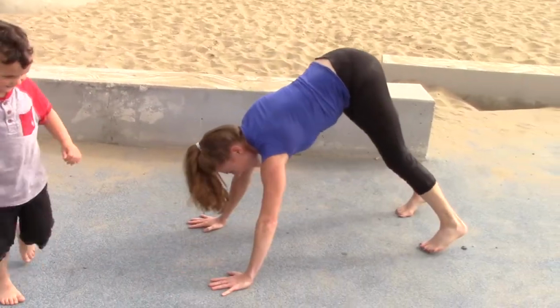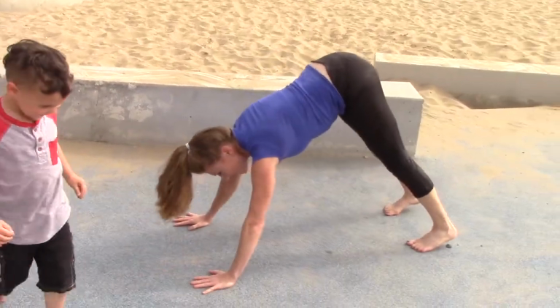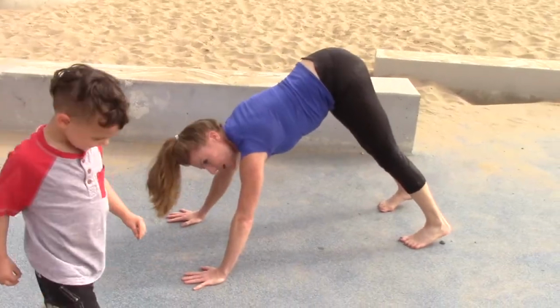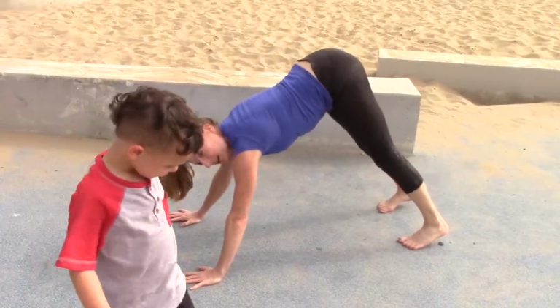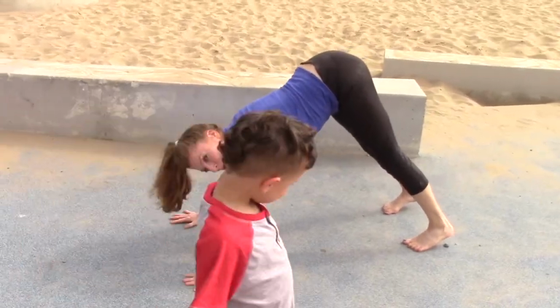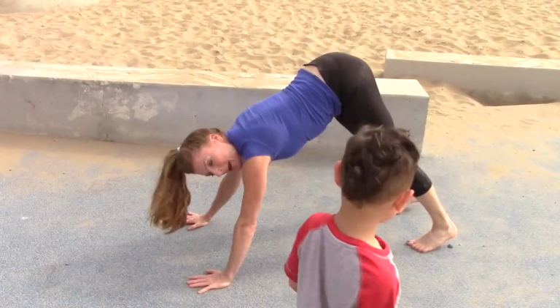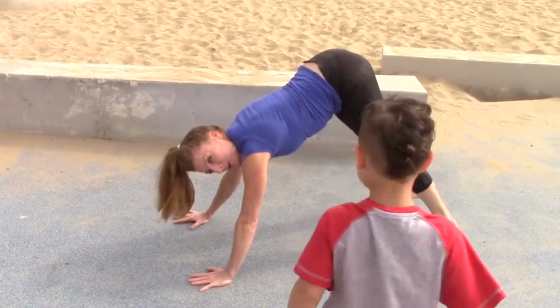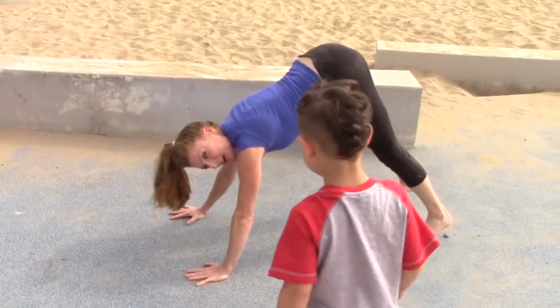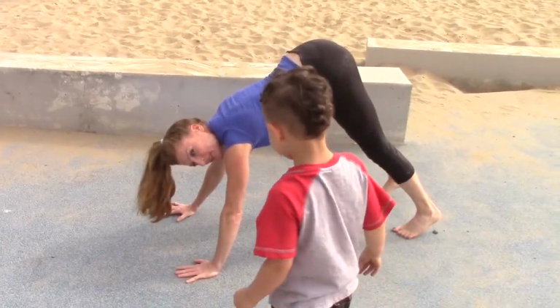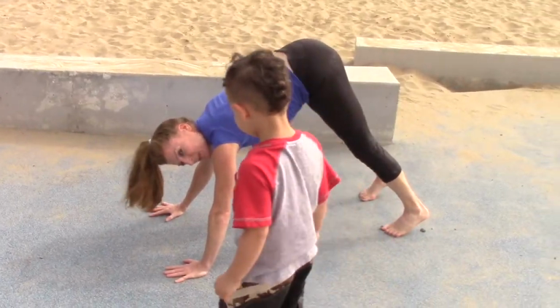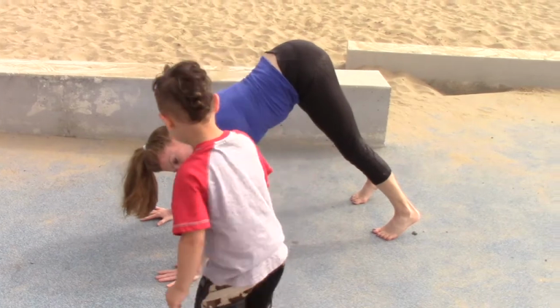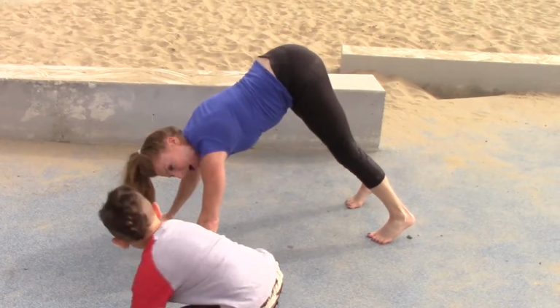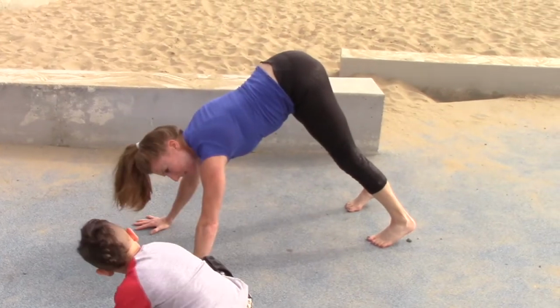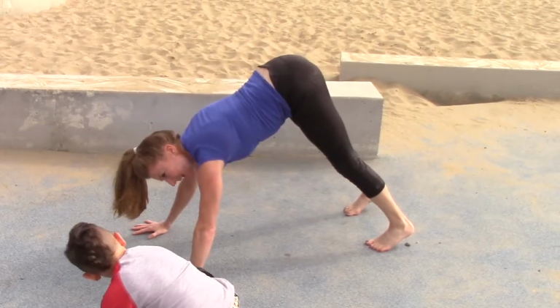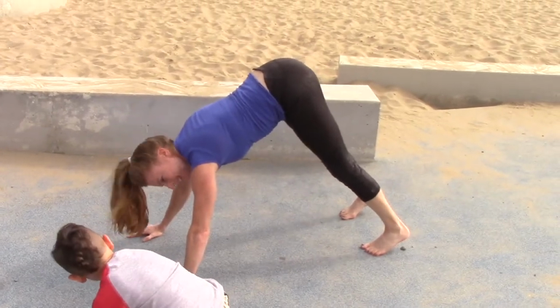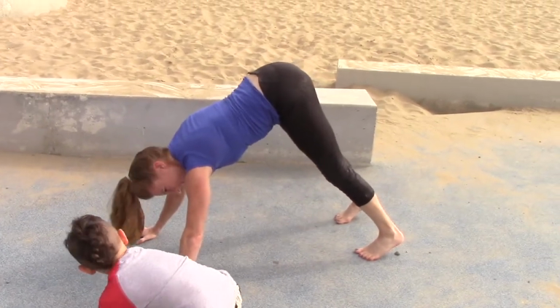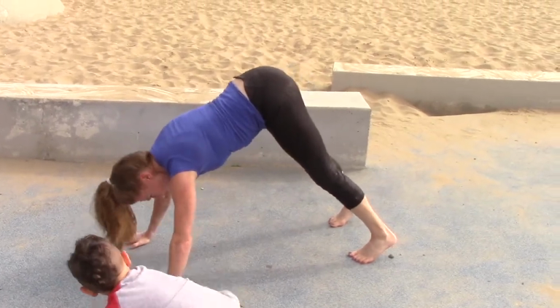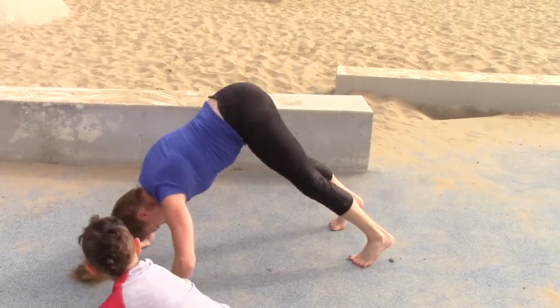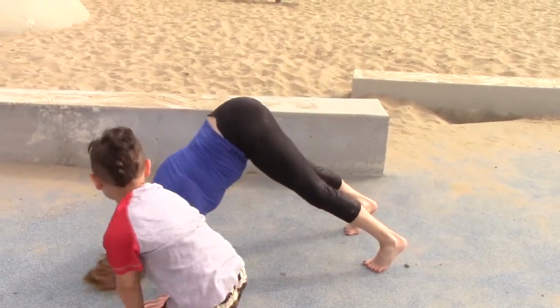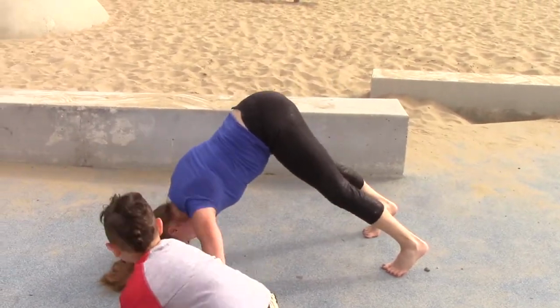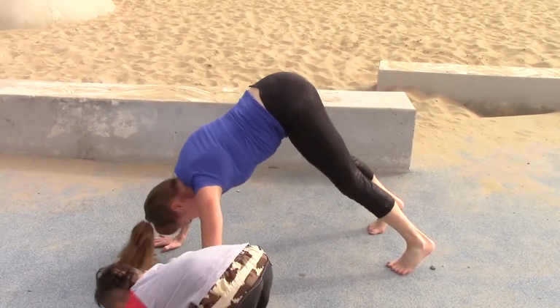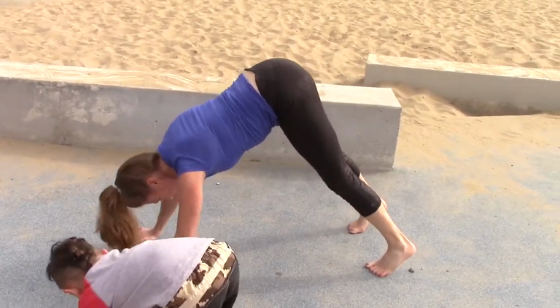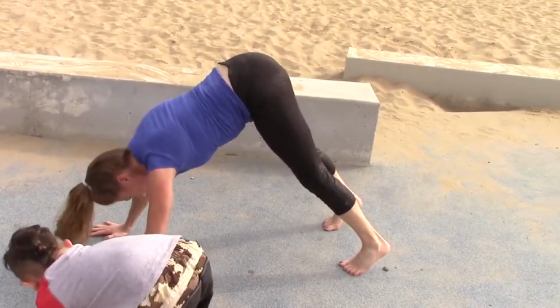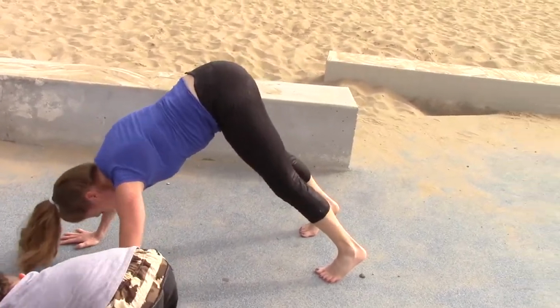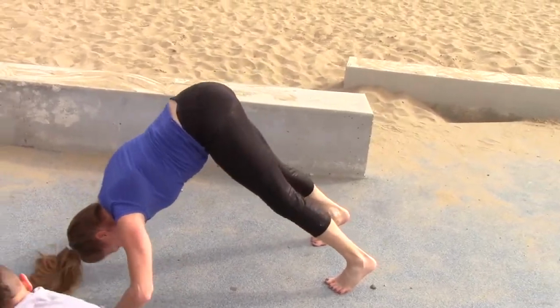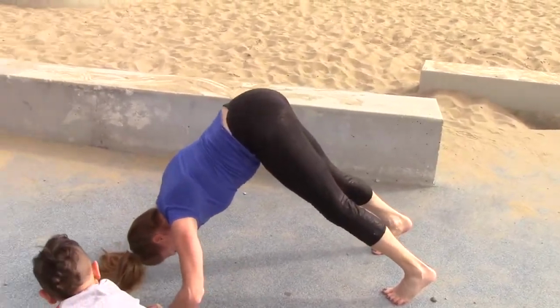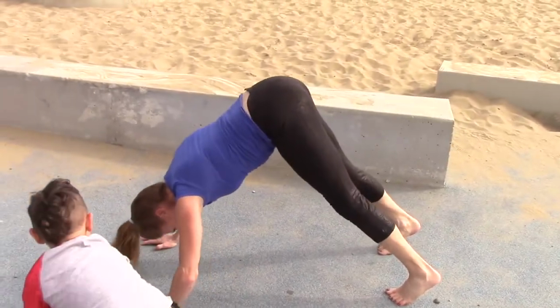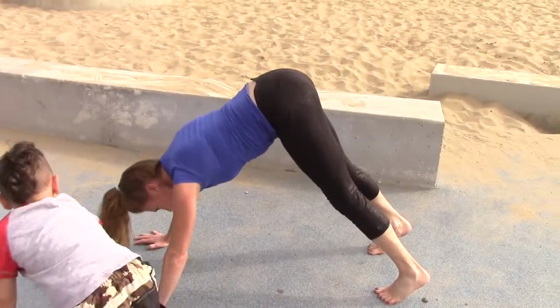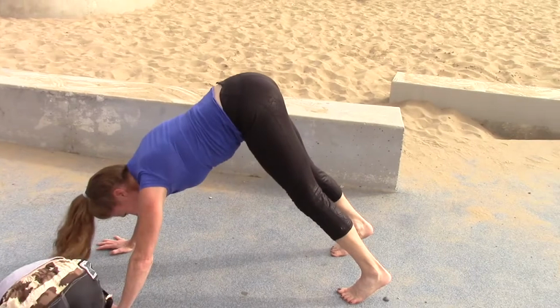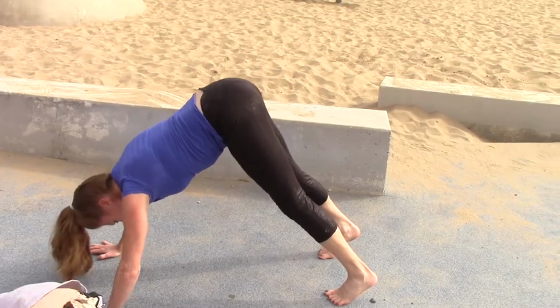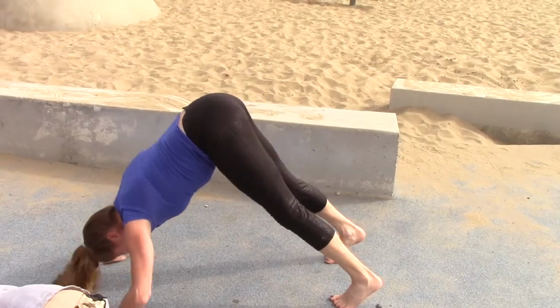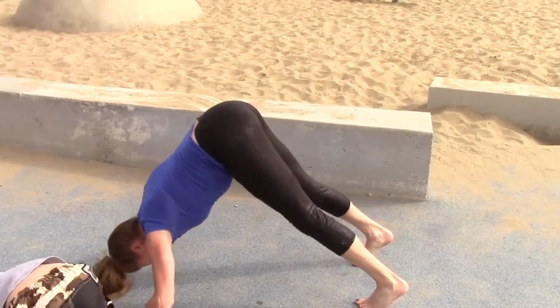And then you're gonna do bear push-ups with your bottom in the end. You're gonna go like this — you're gonna dip your head down. Like that!